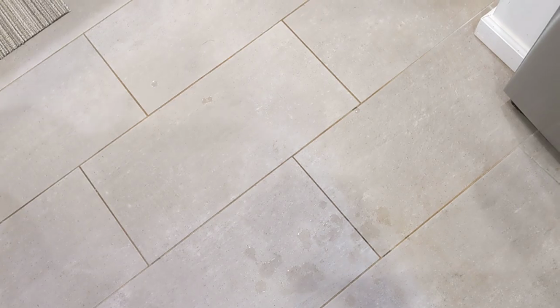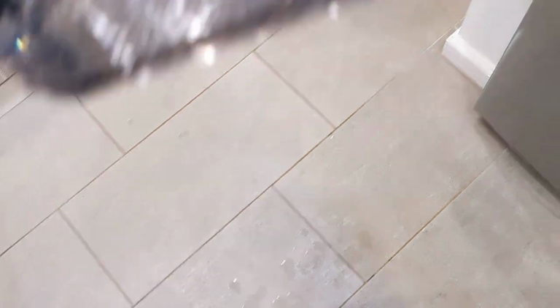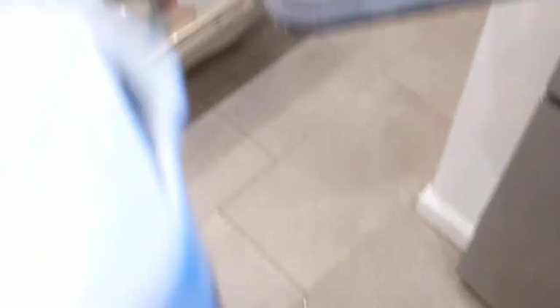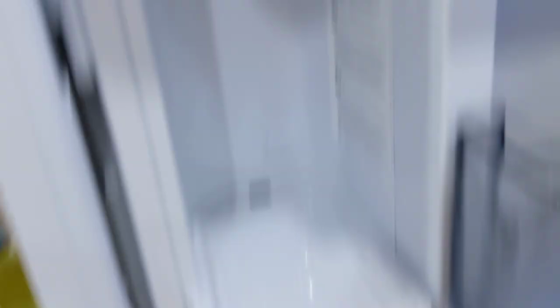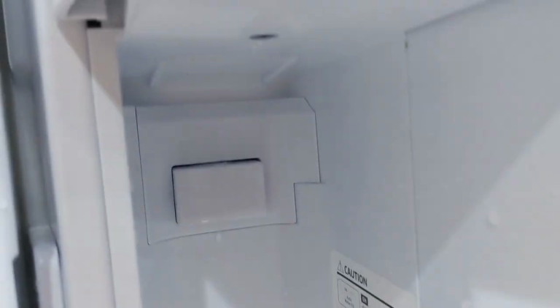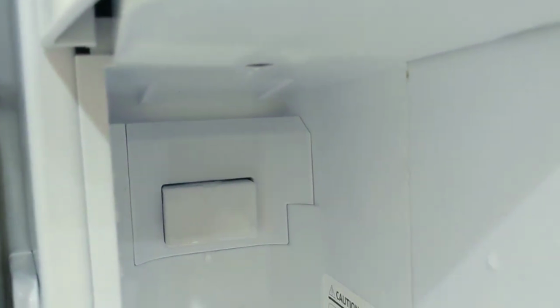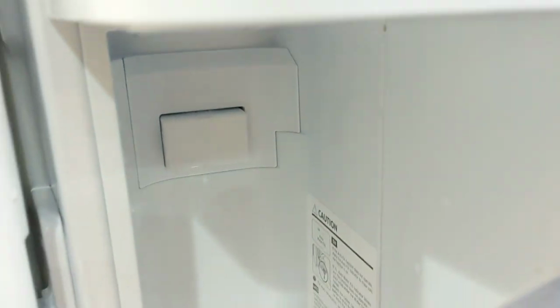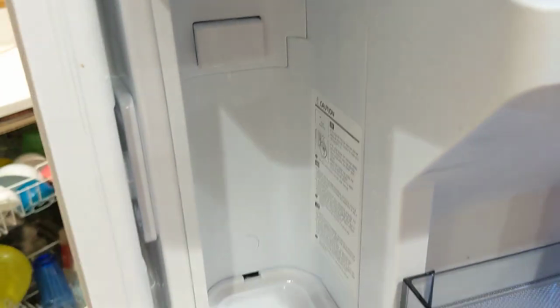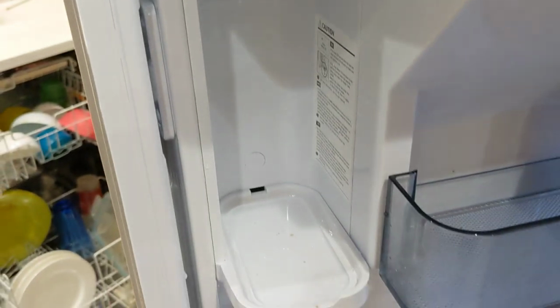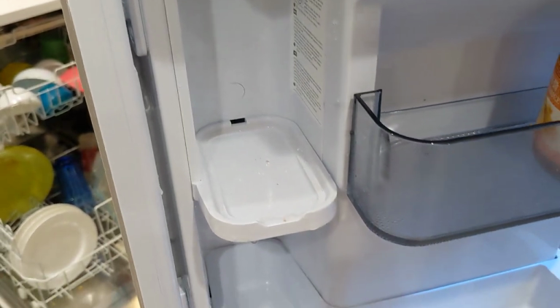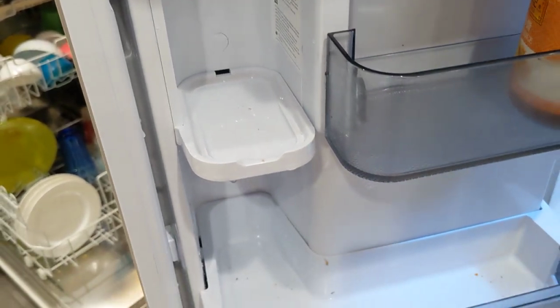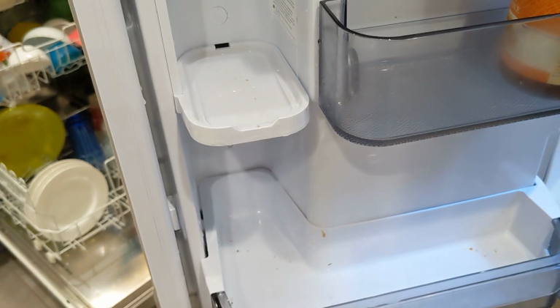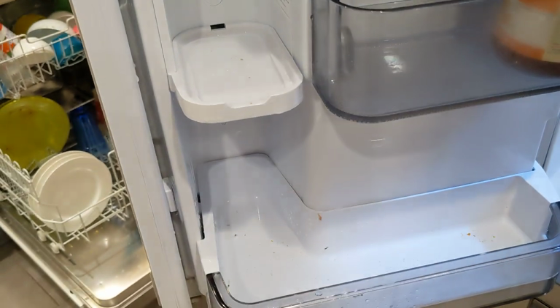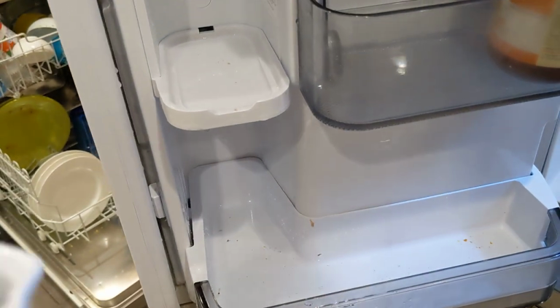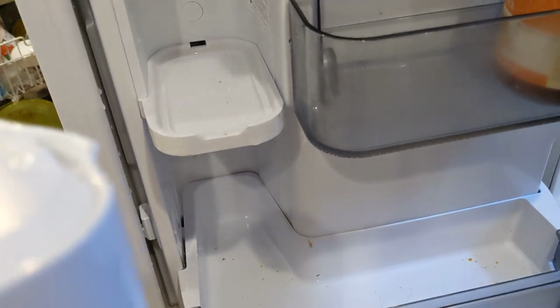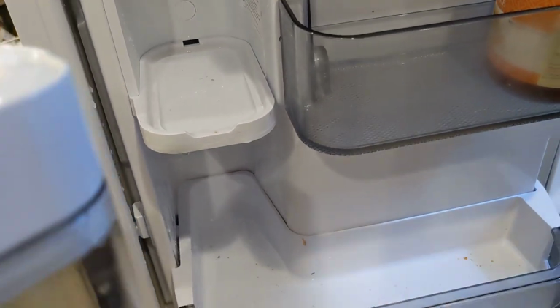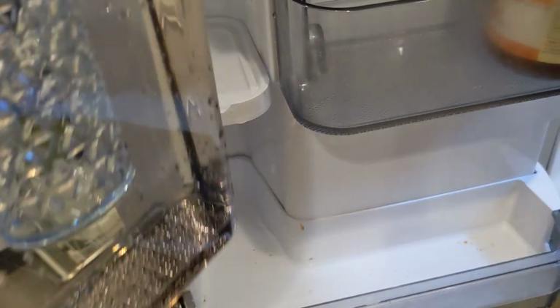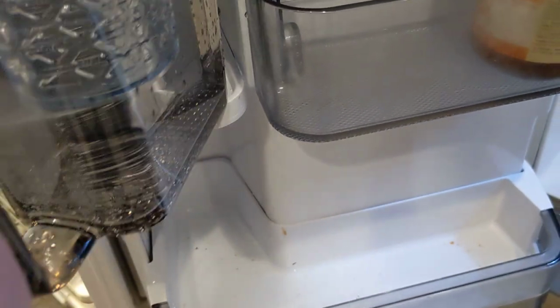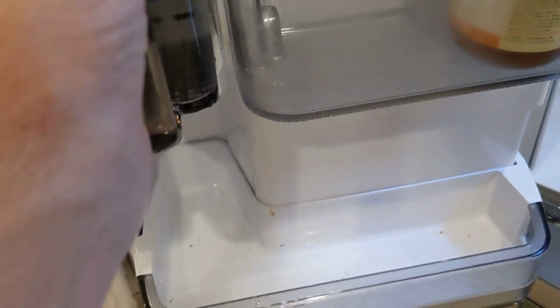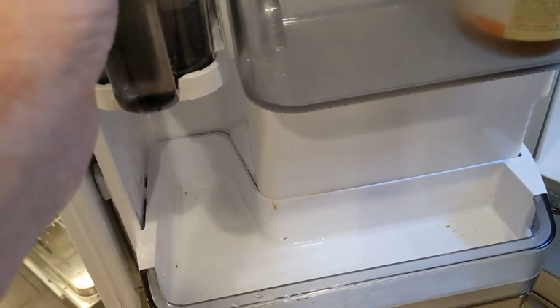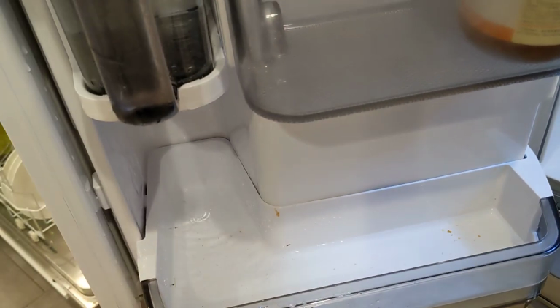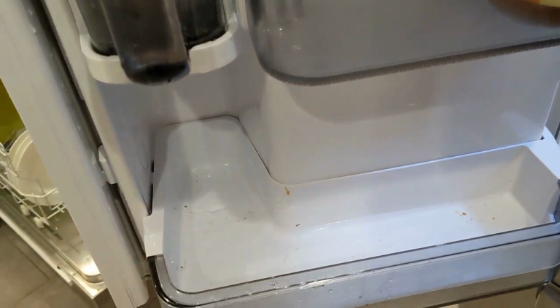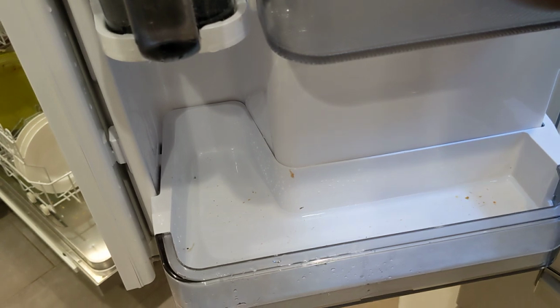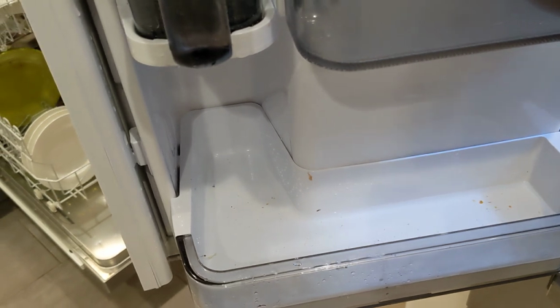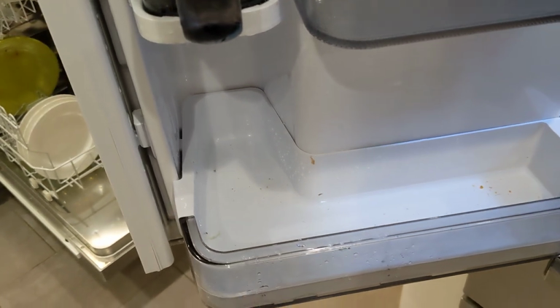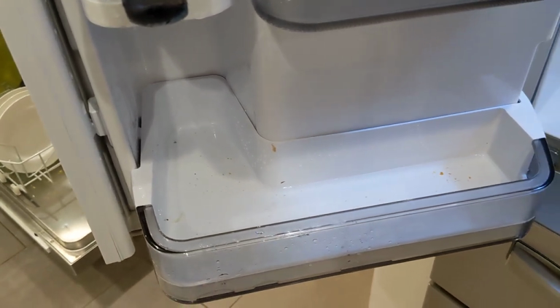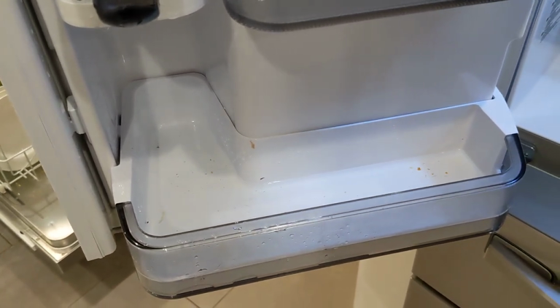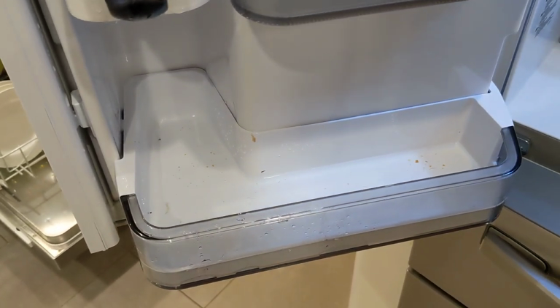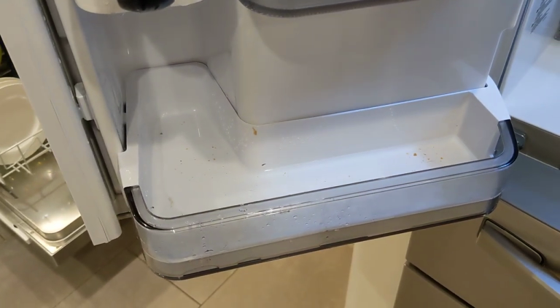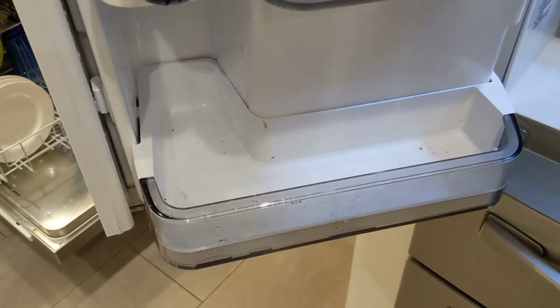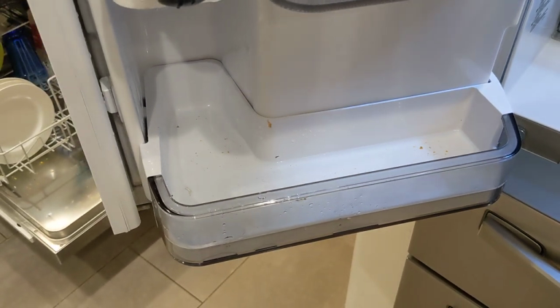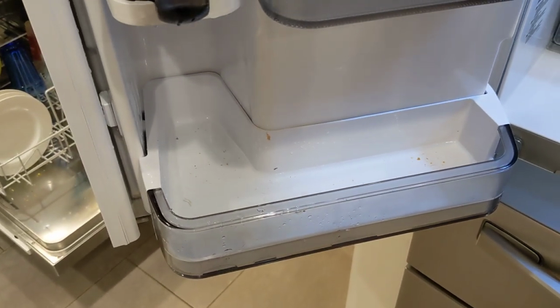I have no idea what's wrong with this whole situation. I have an extended warranty with Asurion, and Asurion is certainly being difficult about saying, 'You know what, we'll get rid of this fridge and get you one that works.'